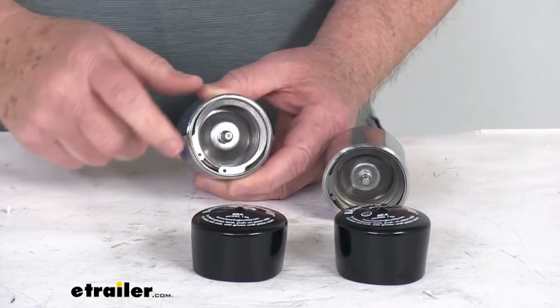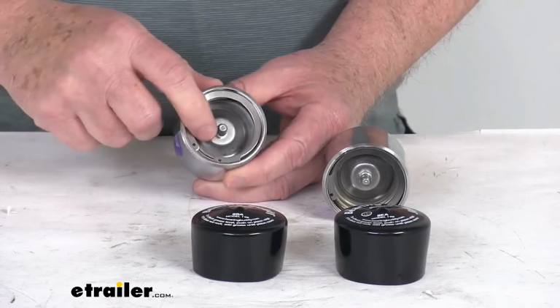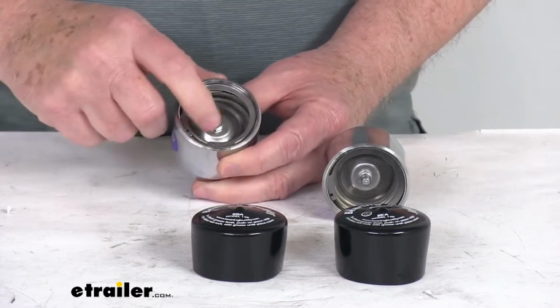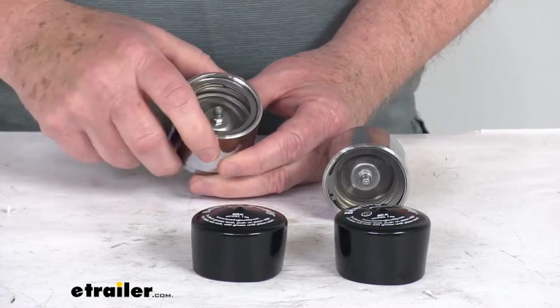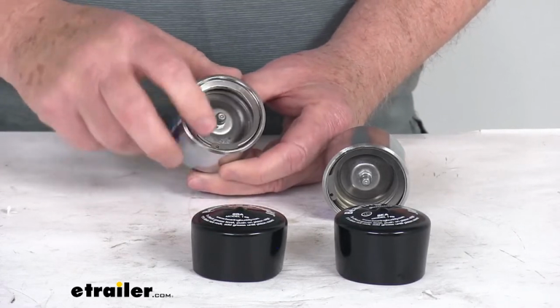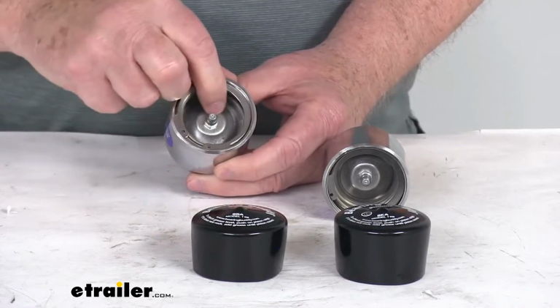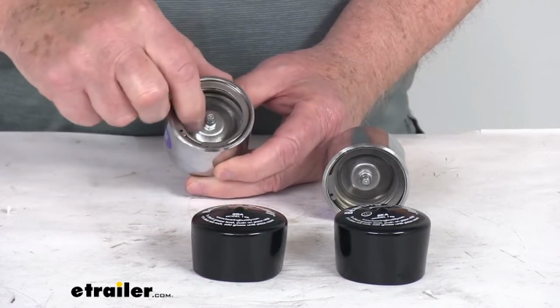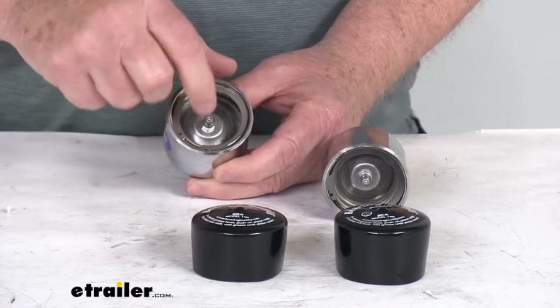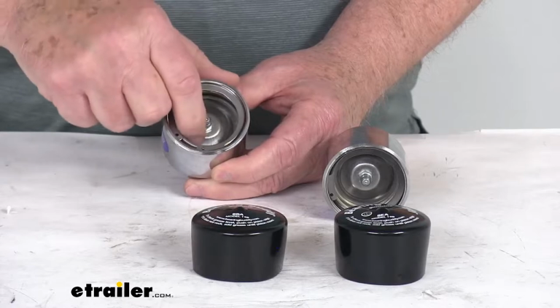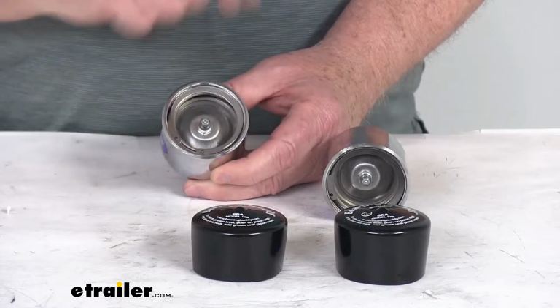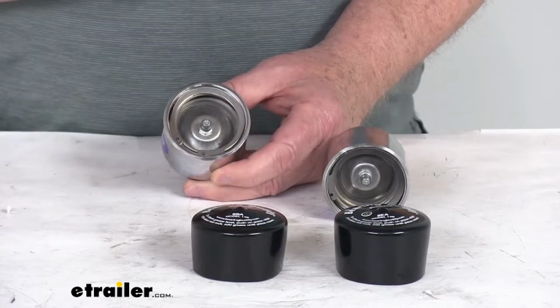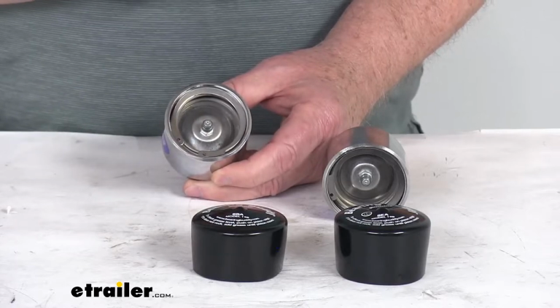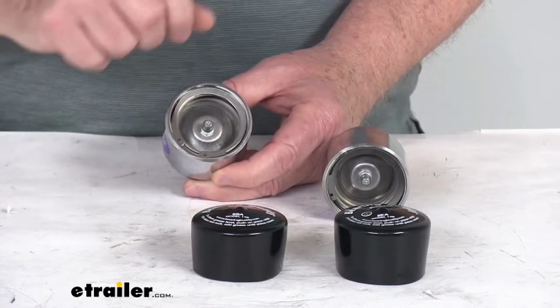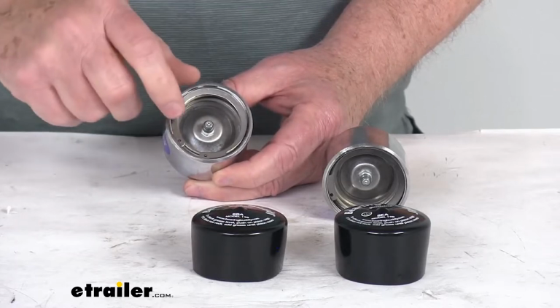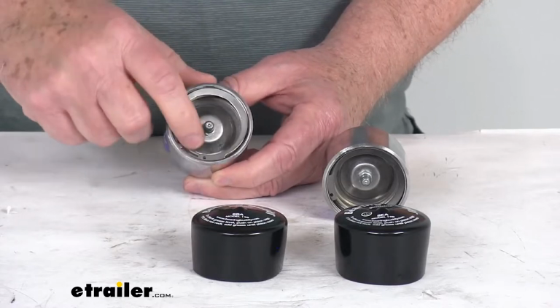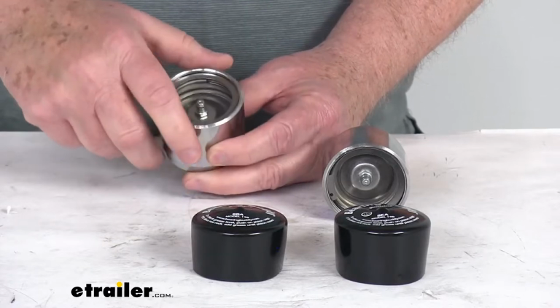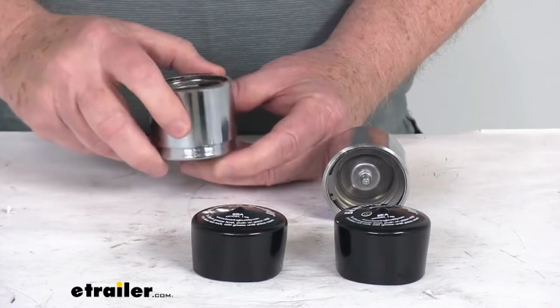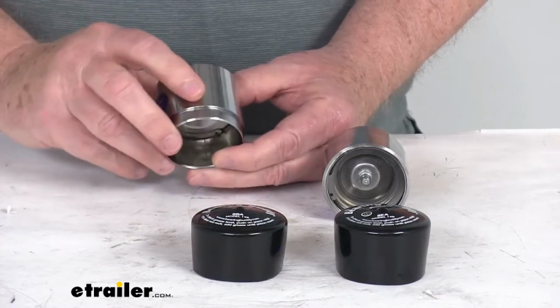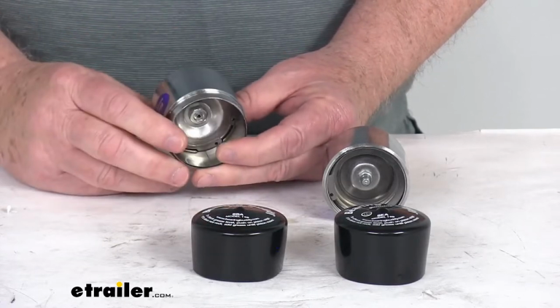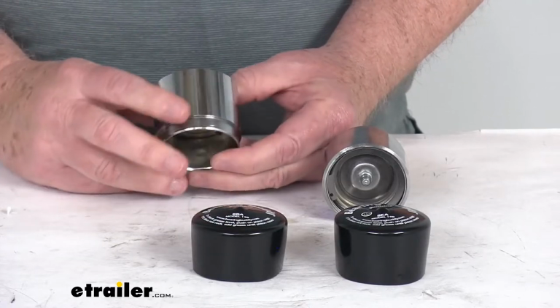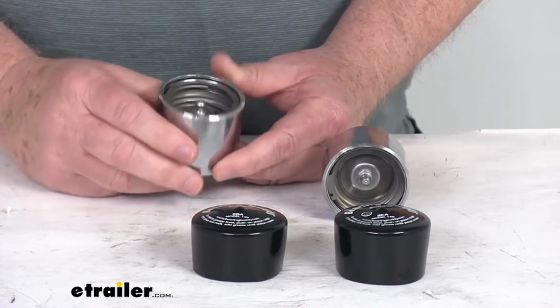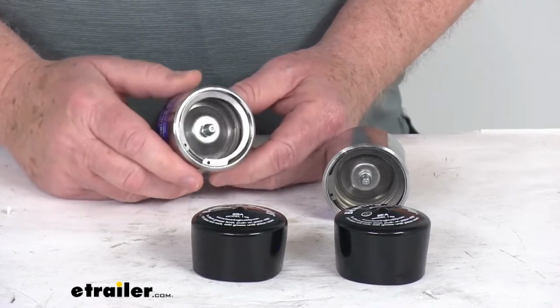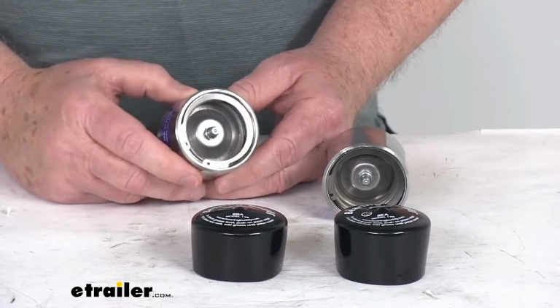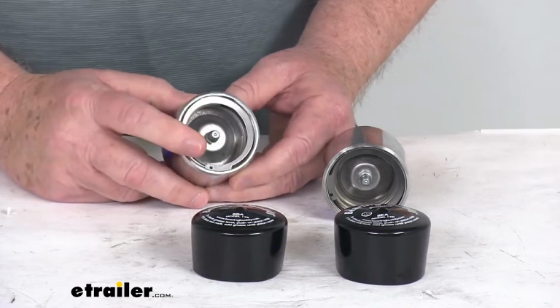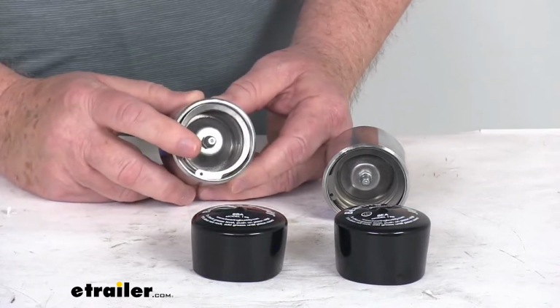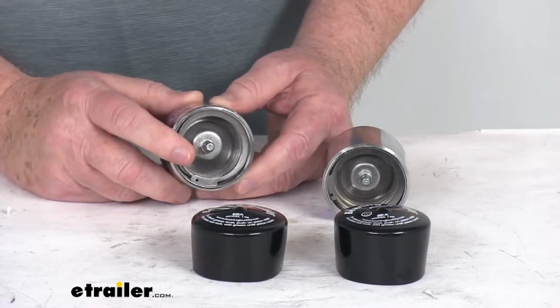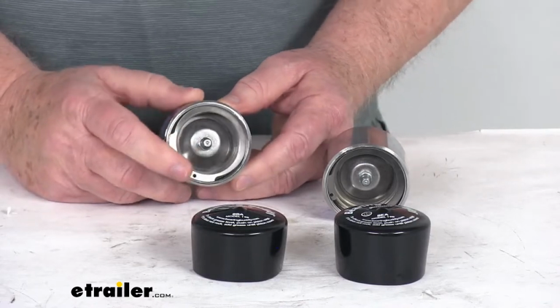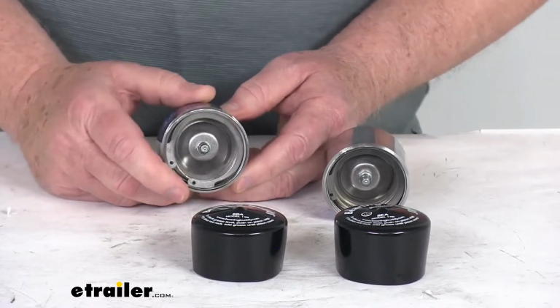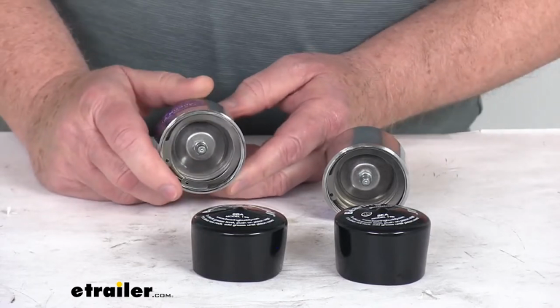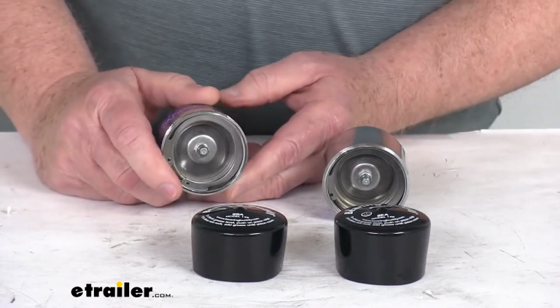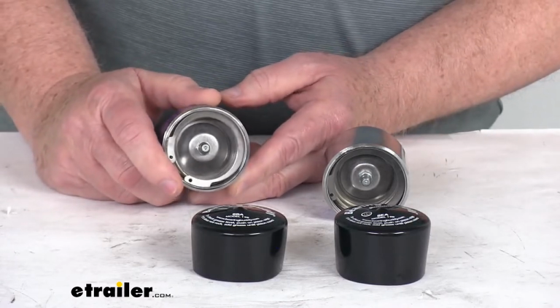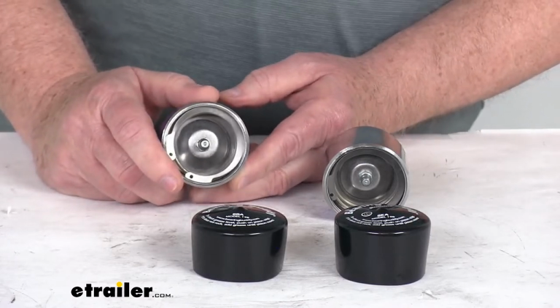This is constructed of stainless steel internal parts and a triple chrome-plated steel barrel. It ensures long-lasting fit compared to plastic or aluminum products.